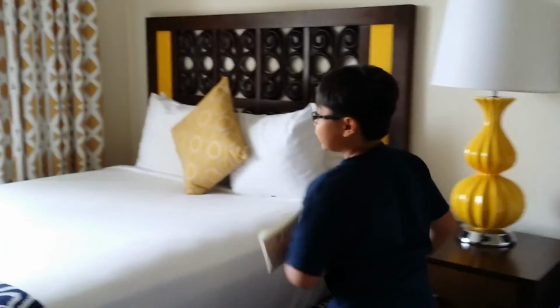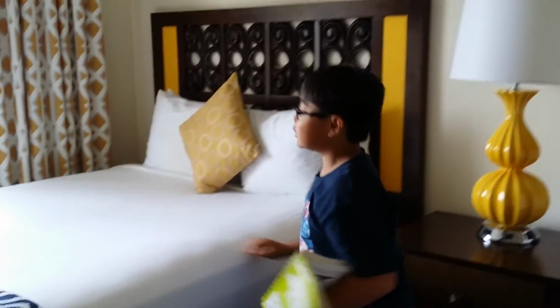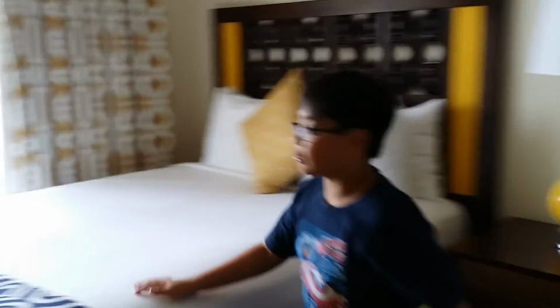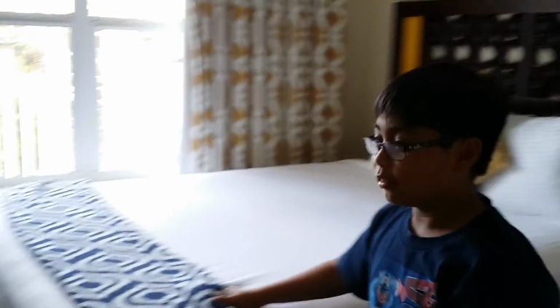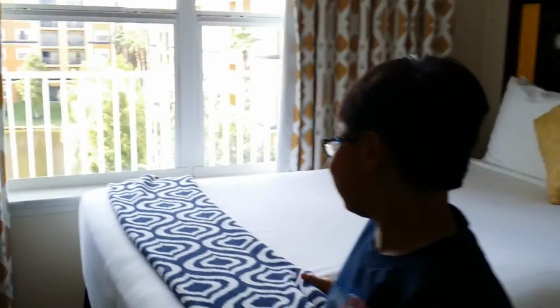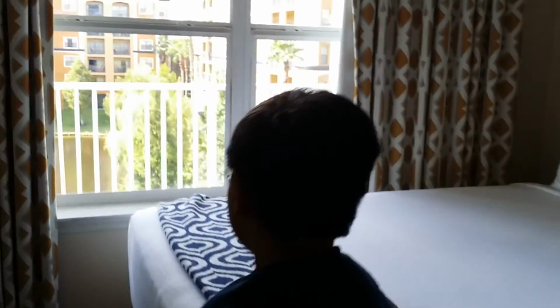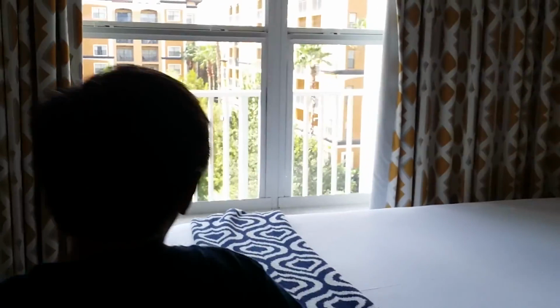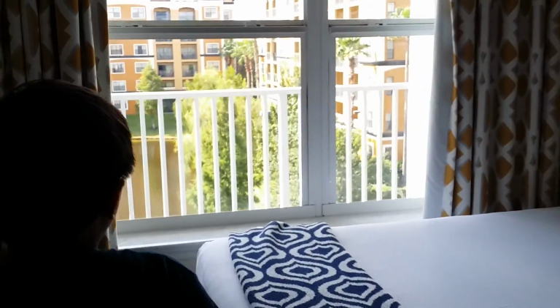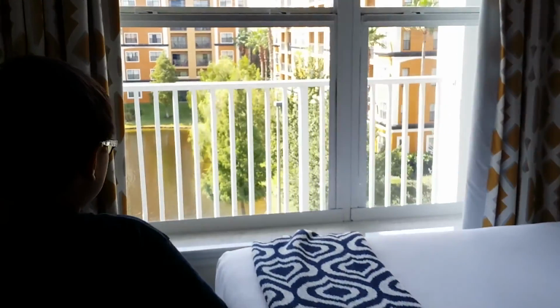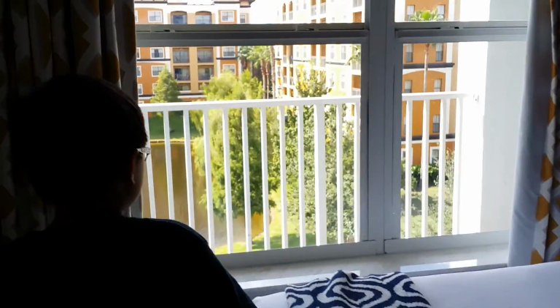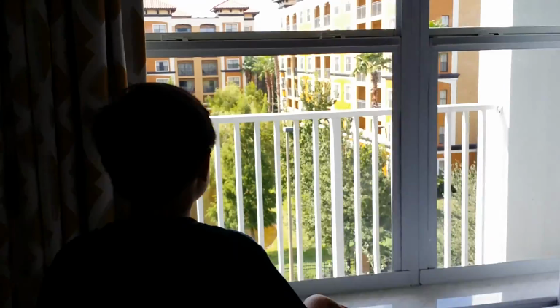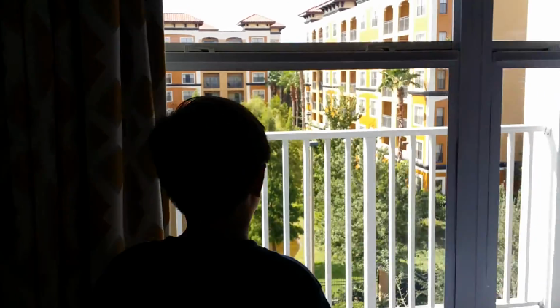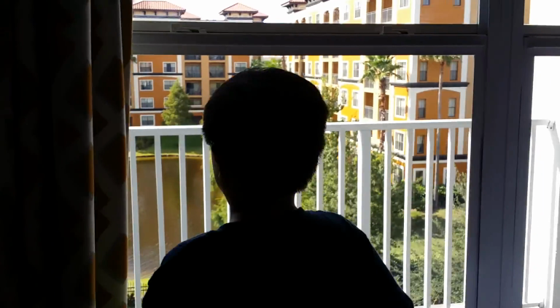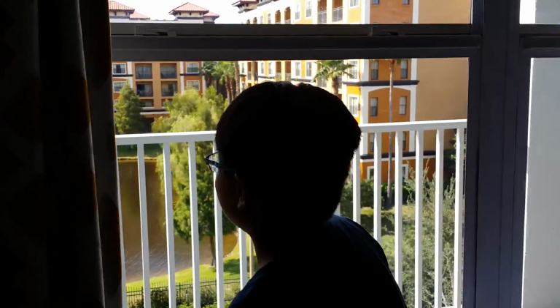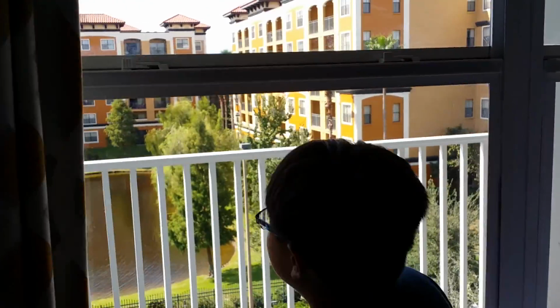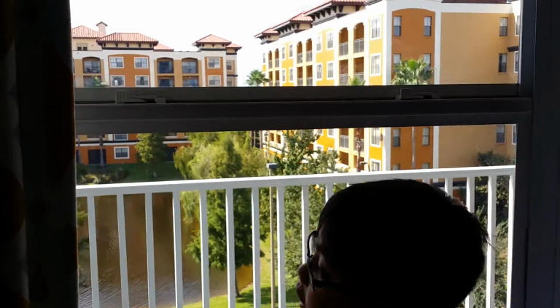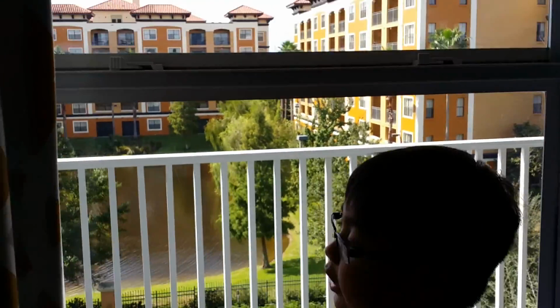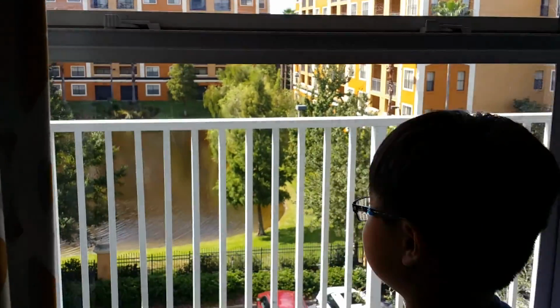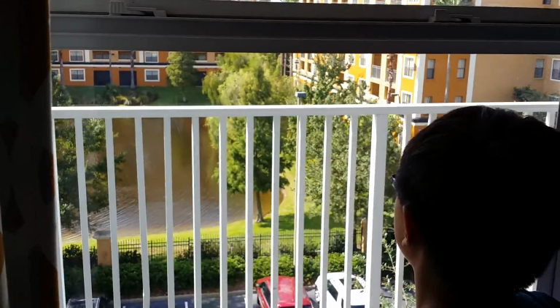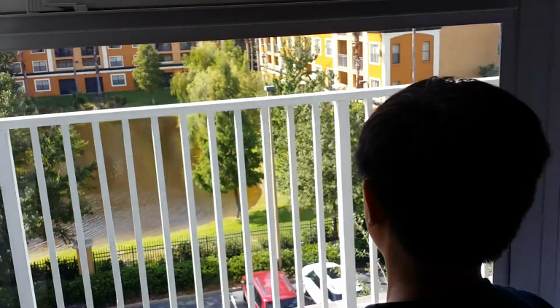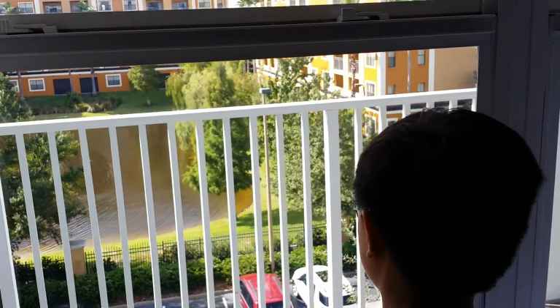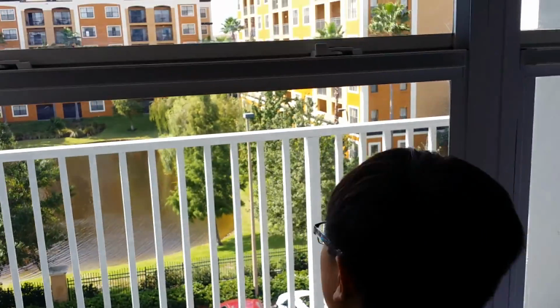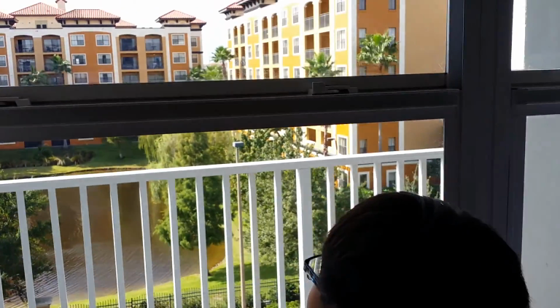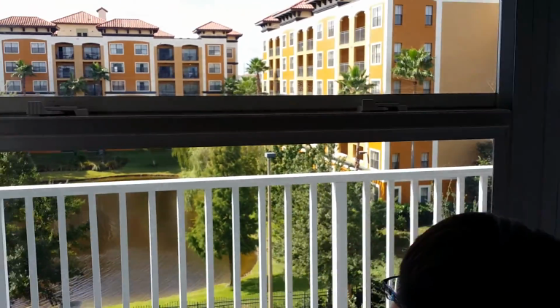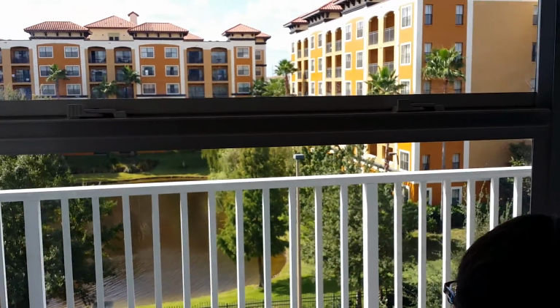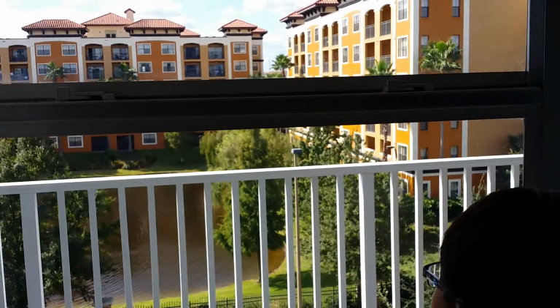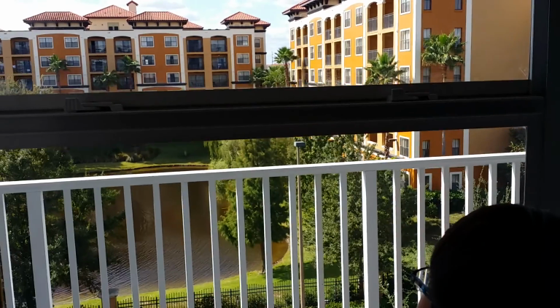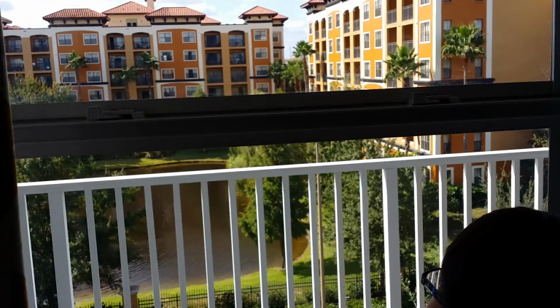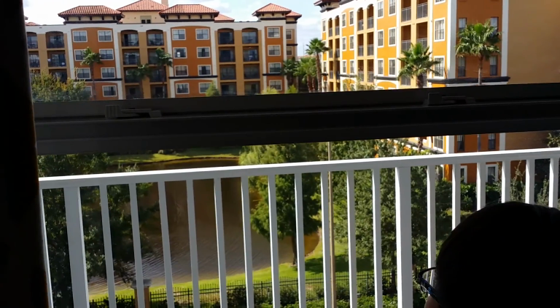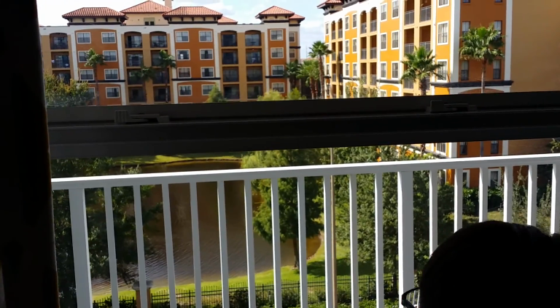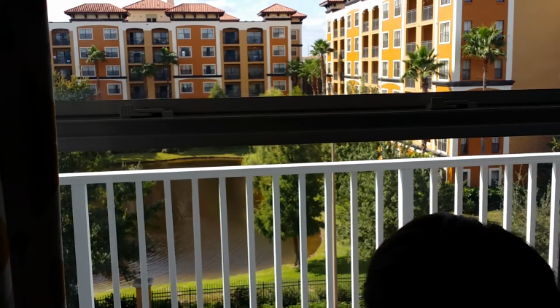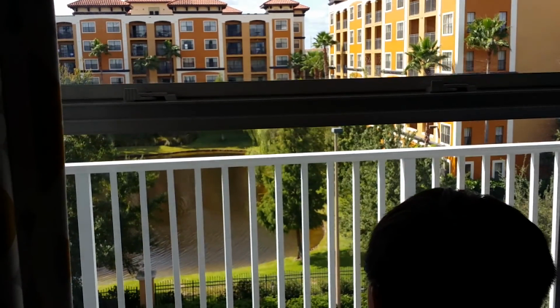And then this is the room — this is the window. This is the hotel right next to Blue Green. Florida's Hotel — I mean, Florida's Resort.